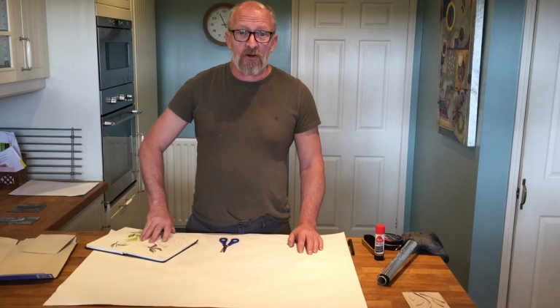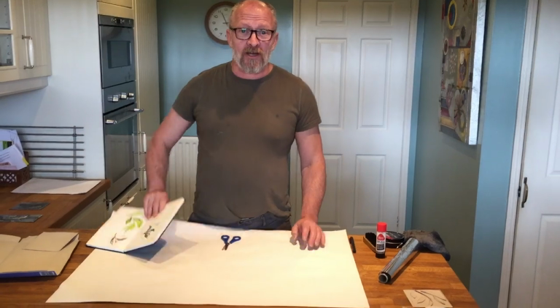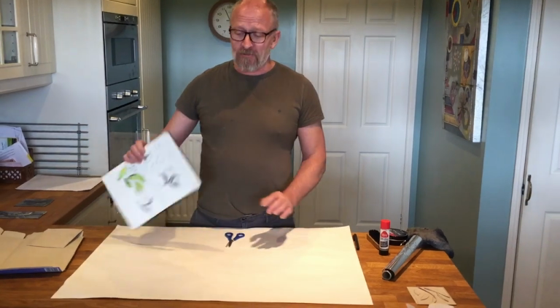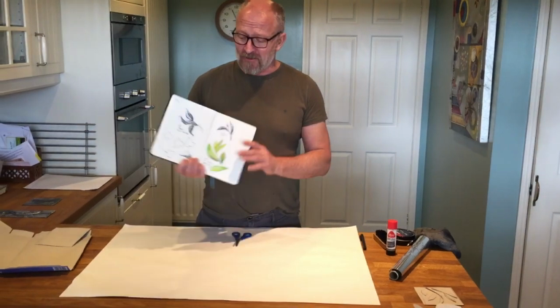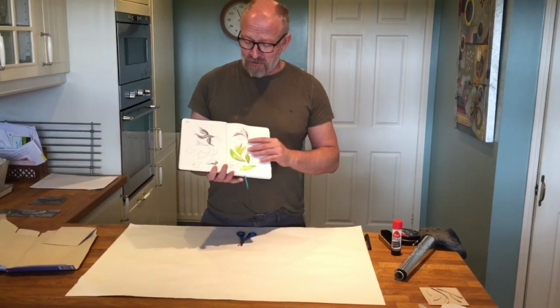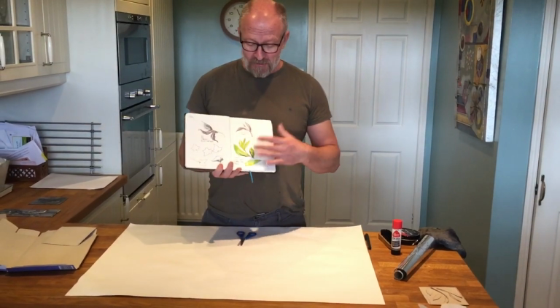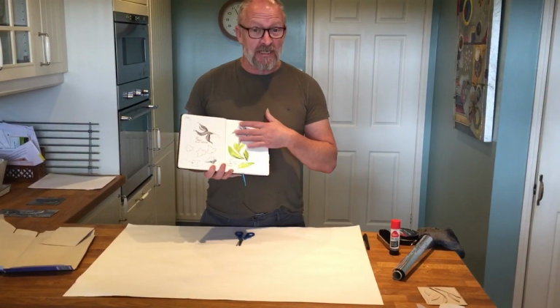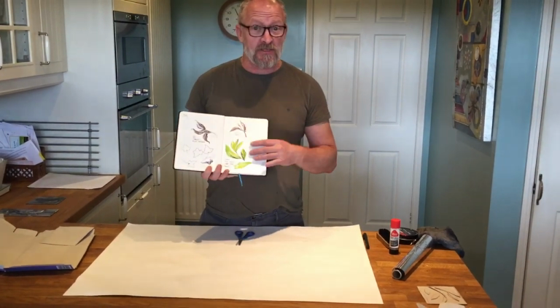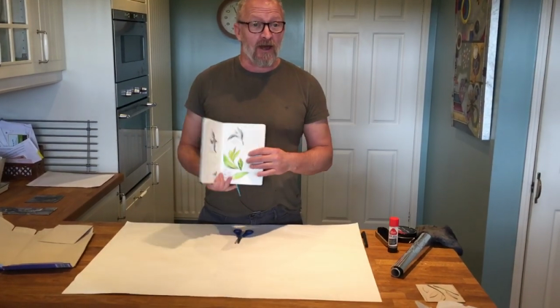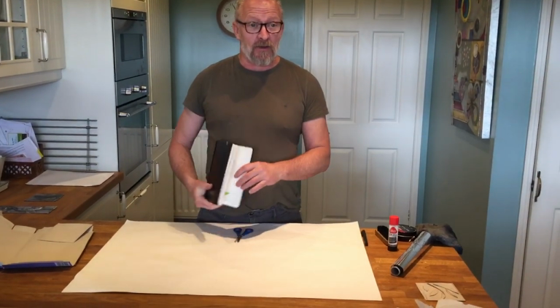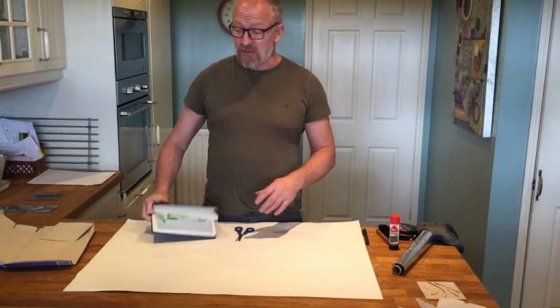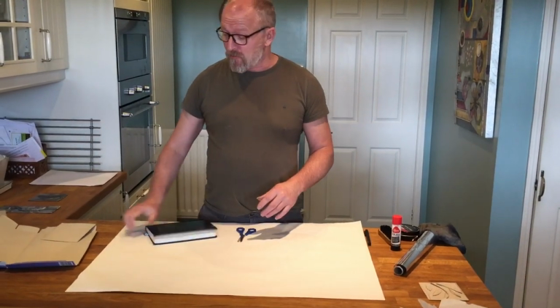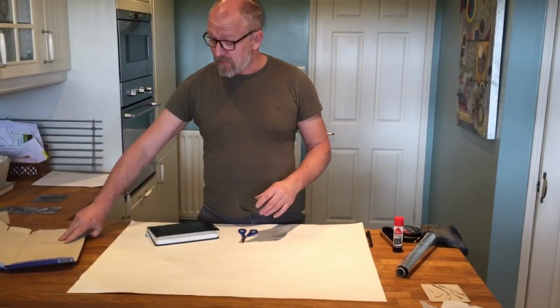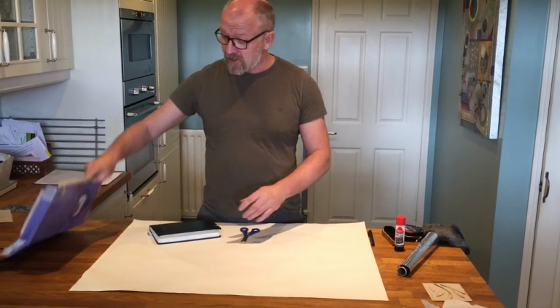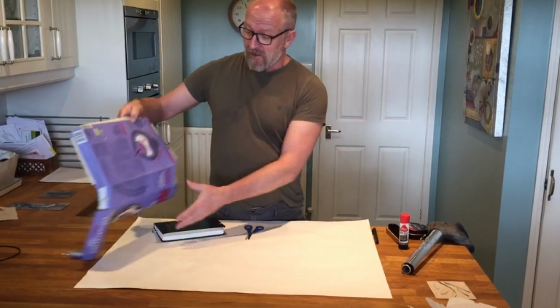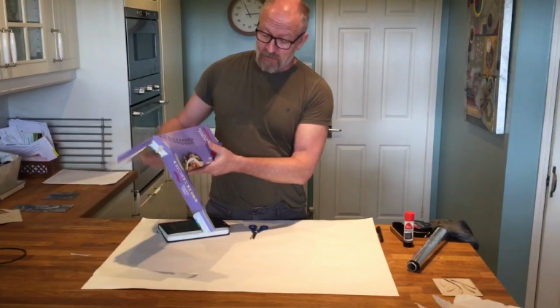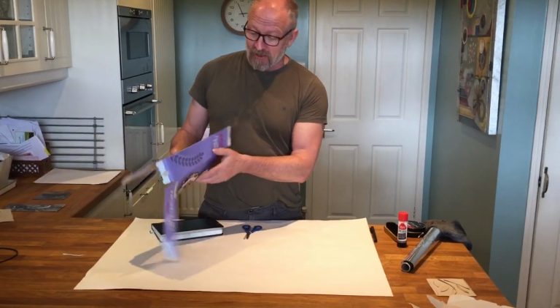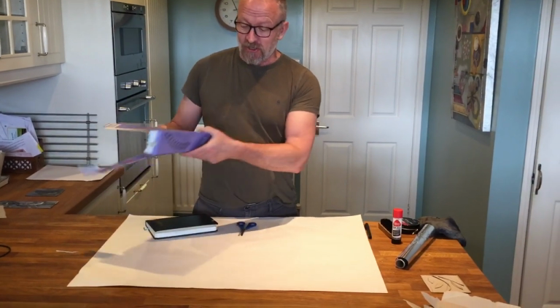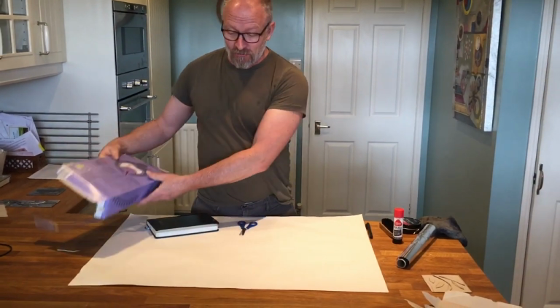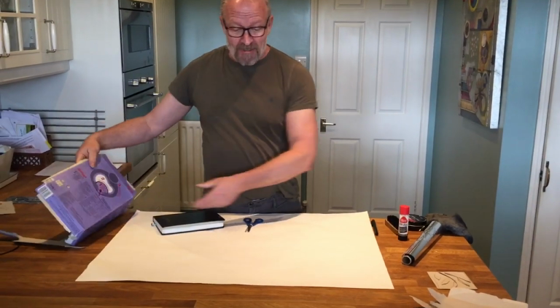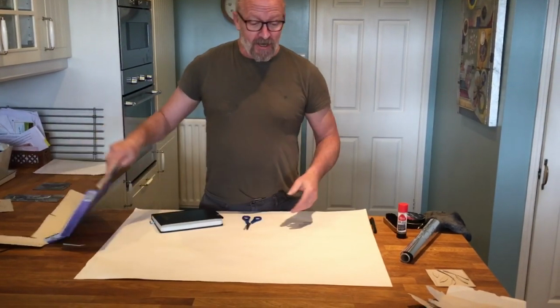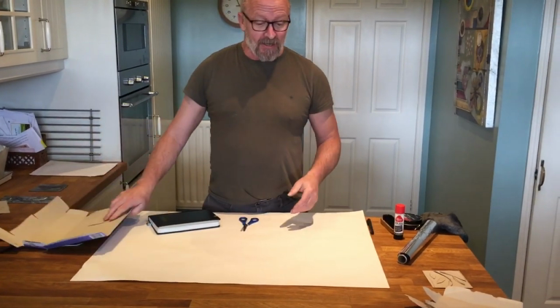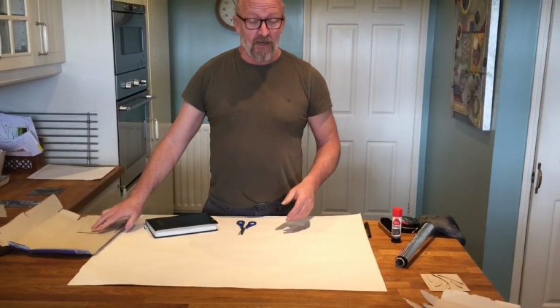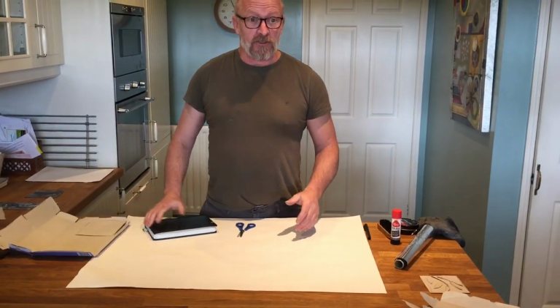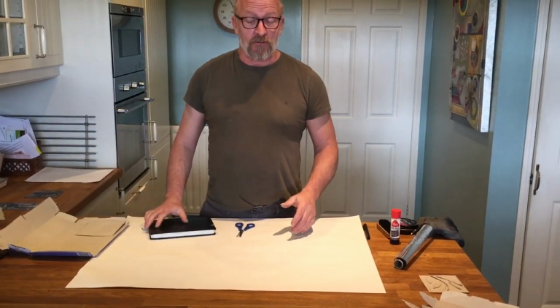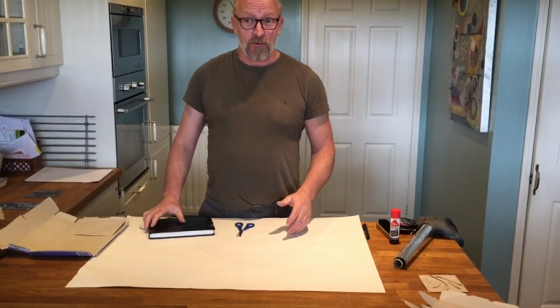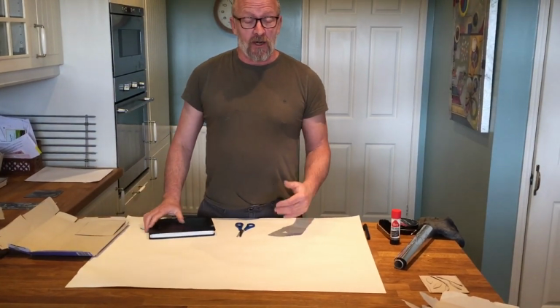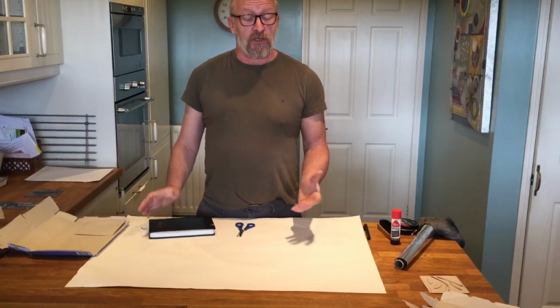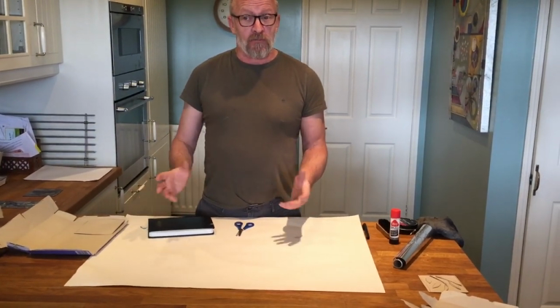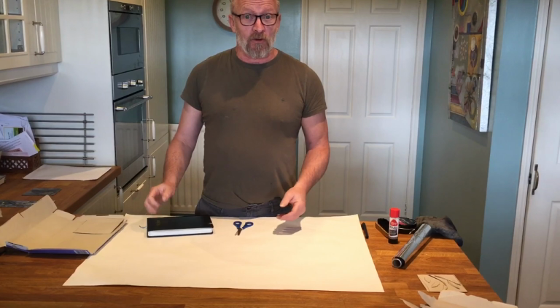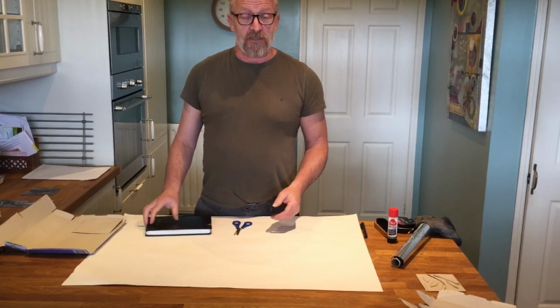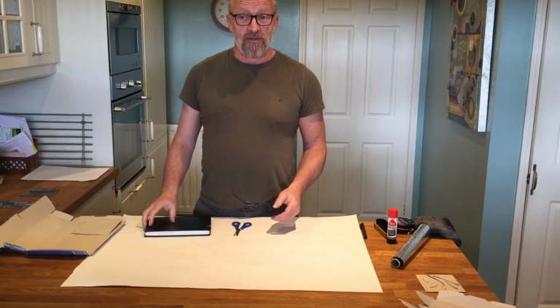Good morning. I've been out in the garden drawing some leaves. I came back, had some breakfast, some crunching cornflakes, and looked at Art Nouveau — and what I'm going to do is combine all three together.